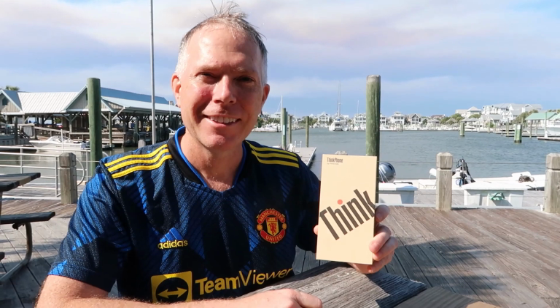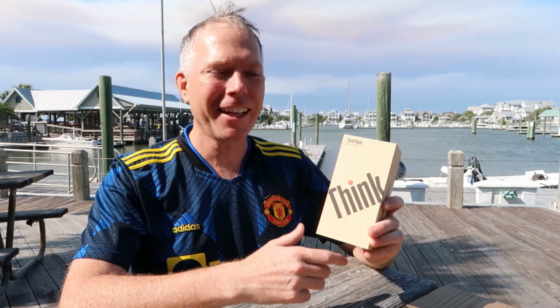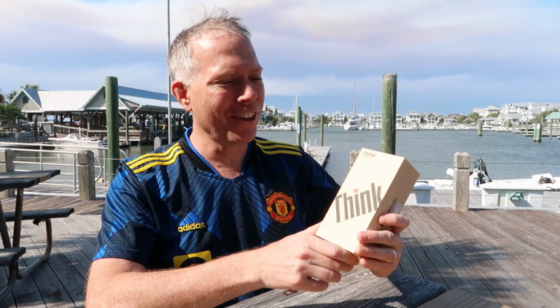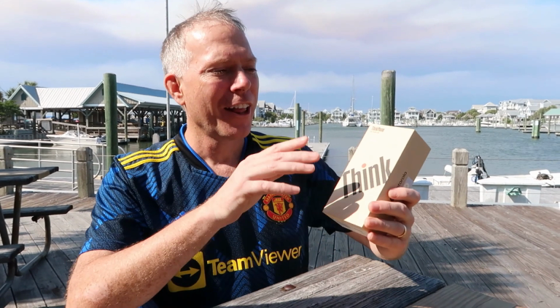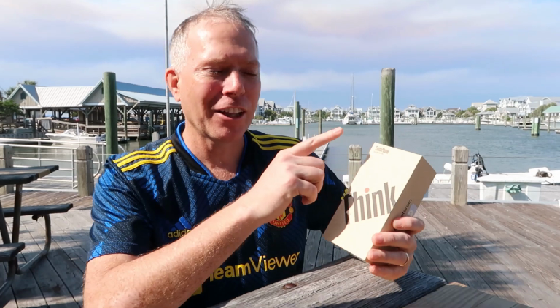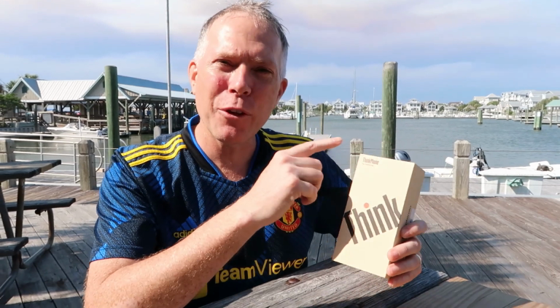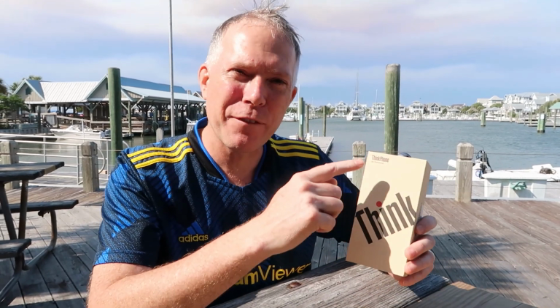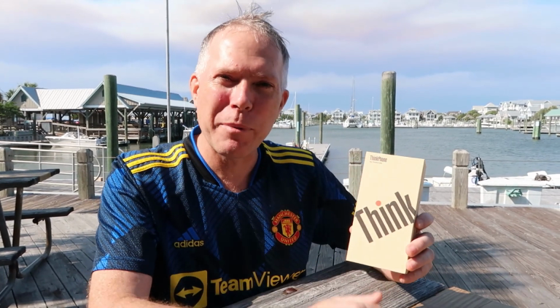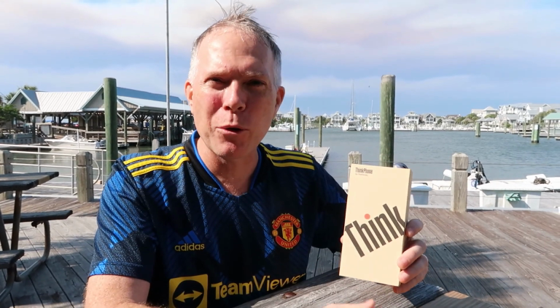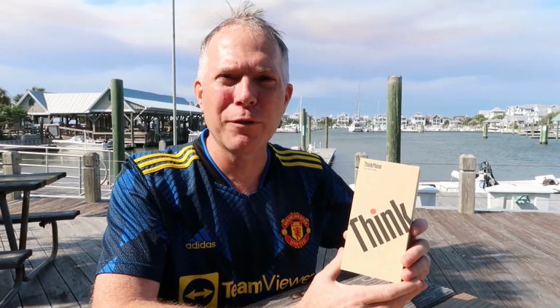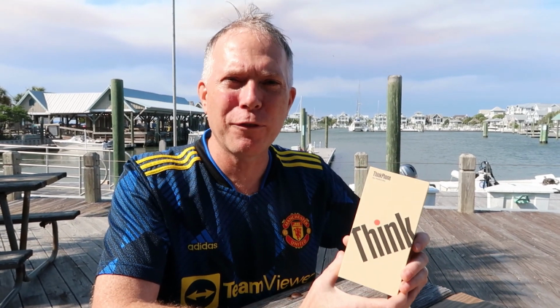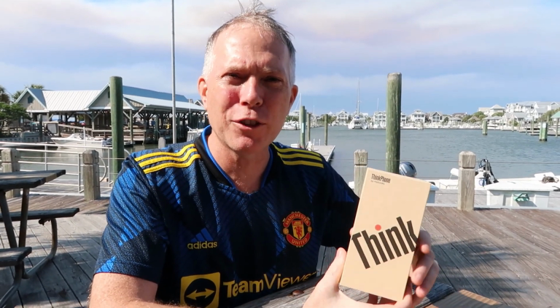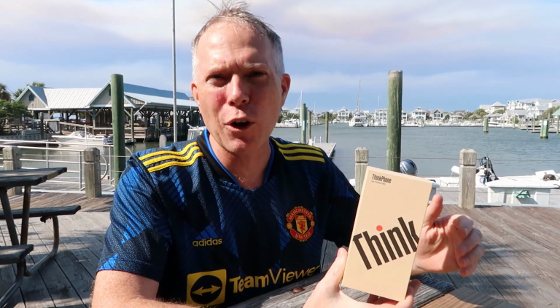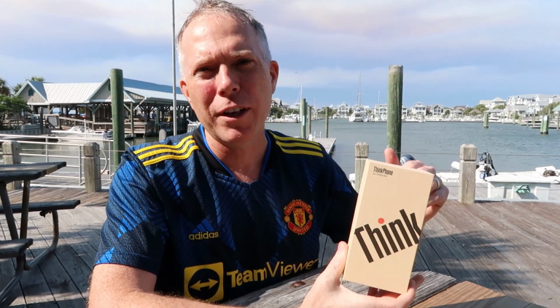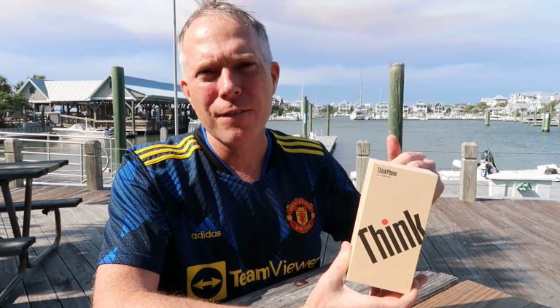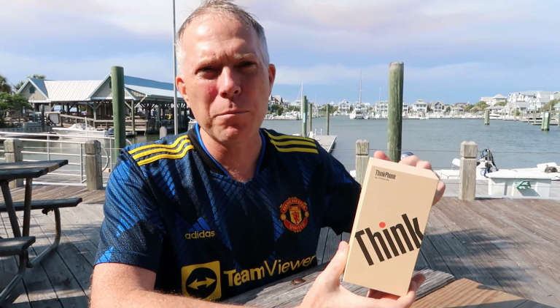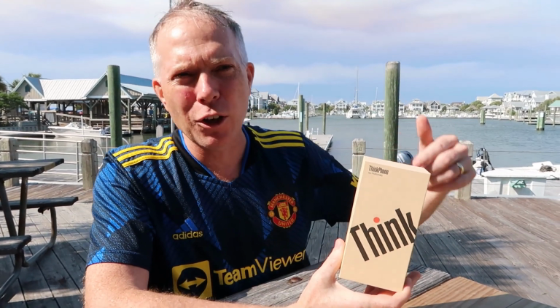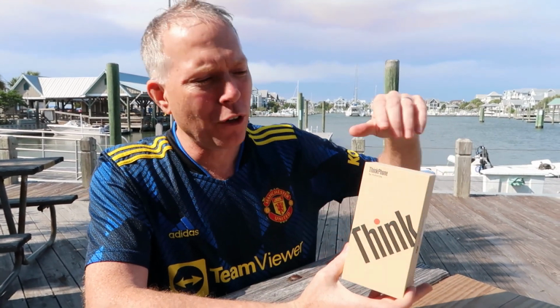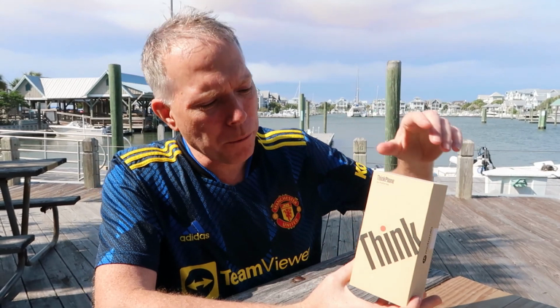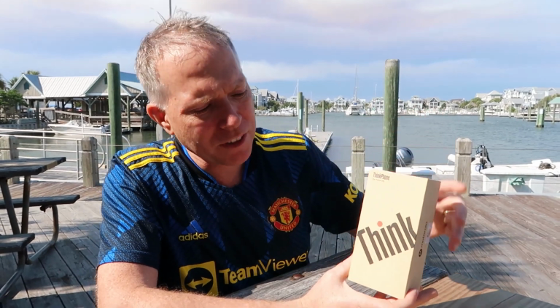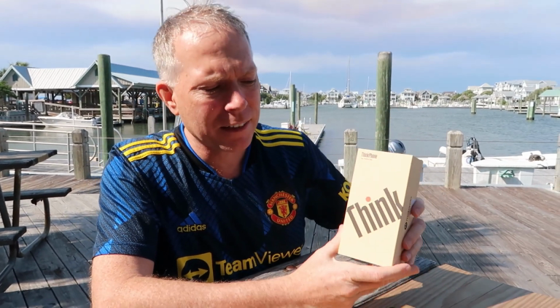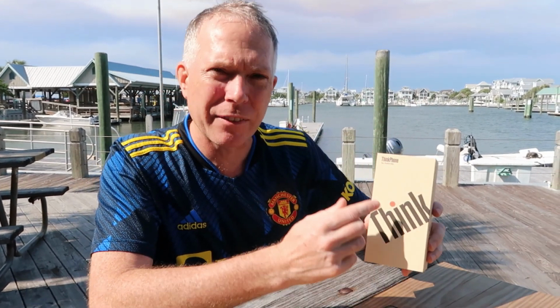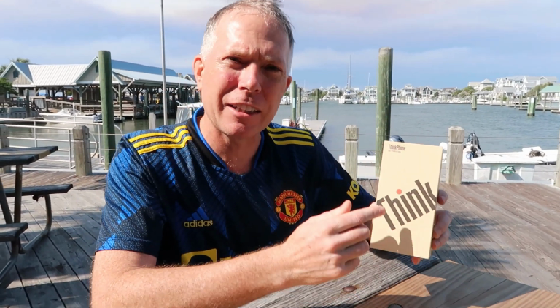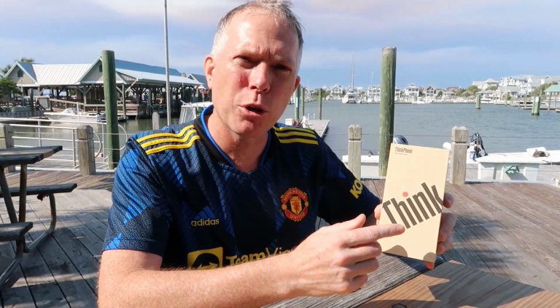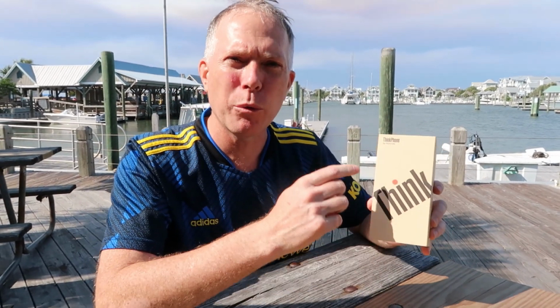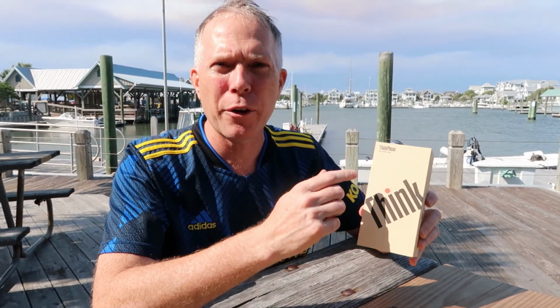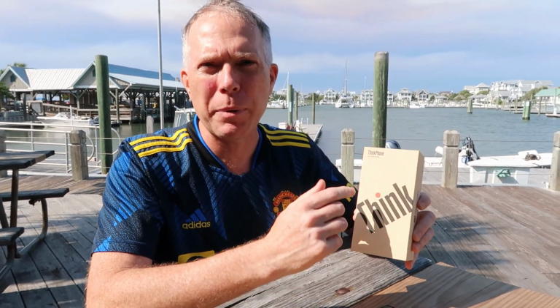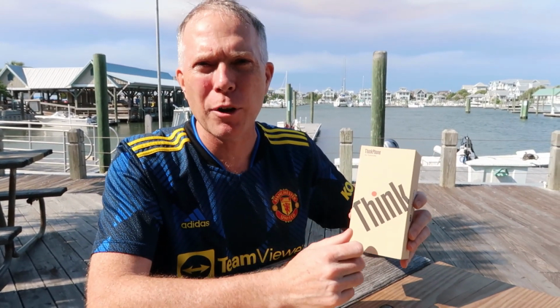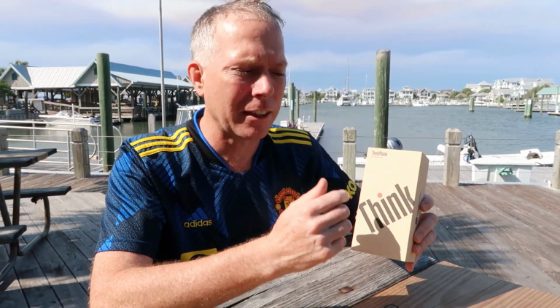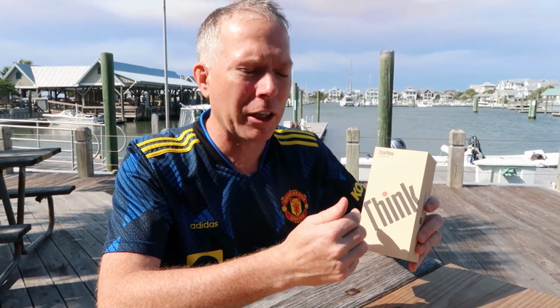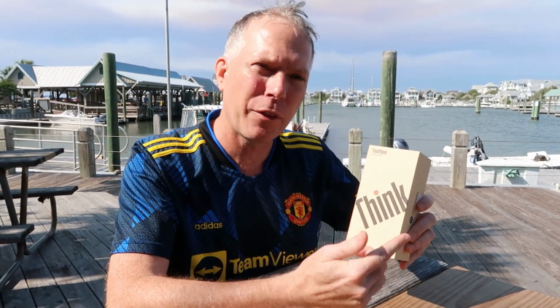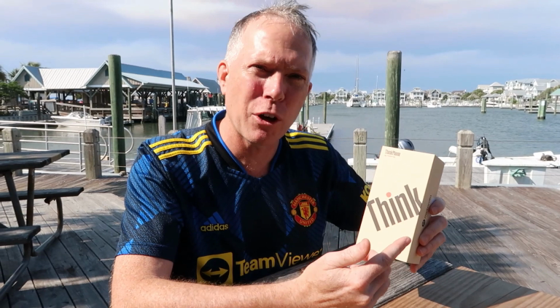The Lenovo ThinkPhone by Motorola is the first phone from Lenovo designed specifically to work with their ThinkPad products. That's why they called it the ThinkPhone.